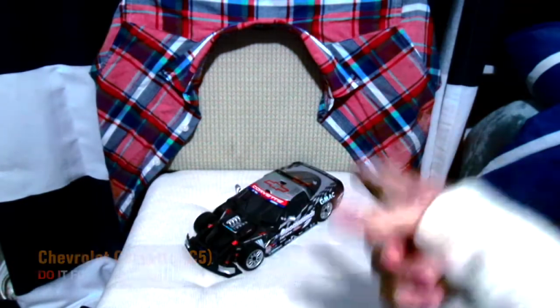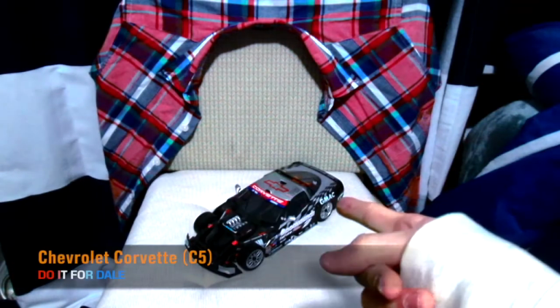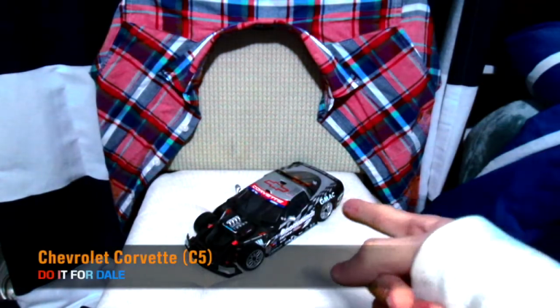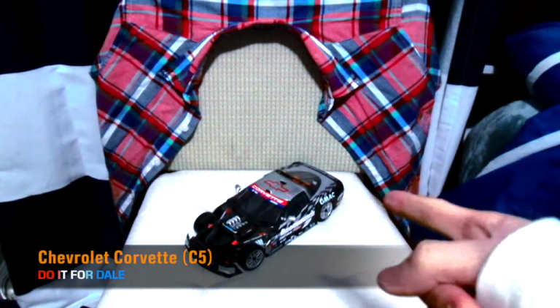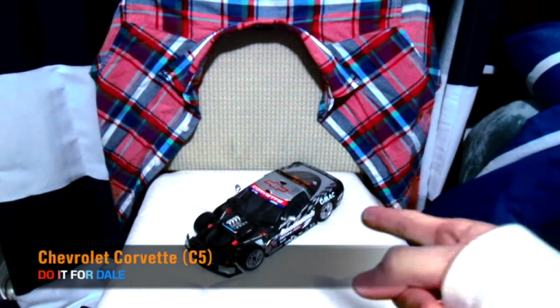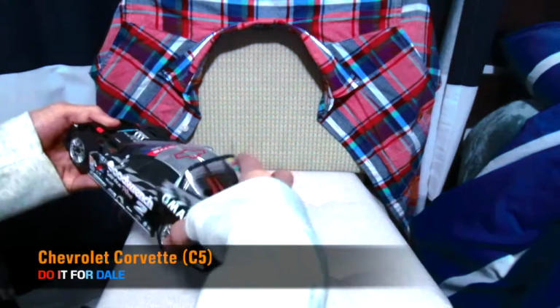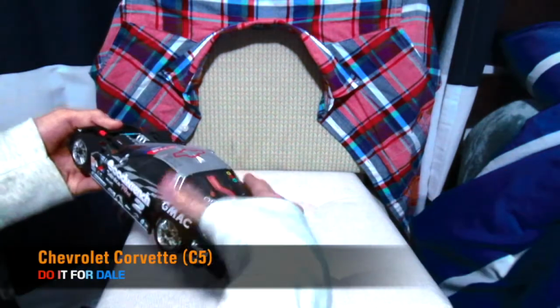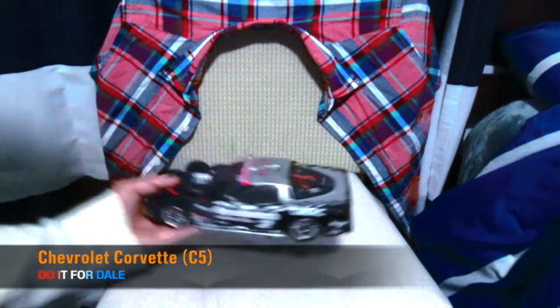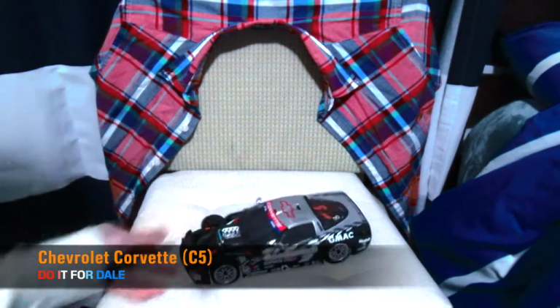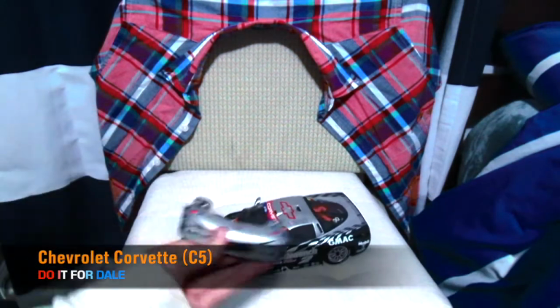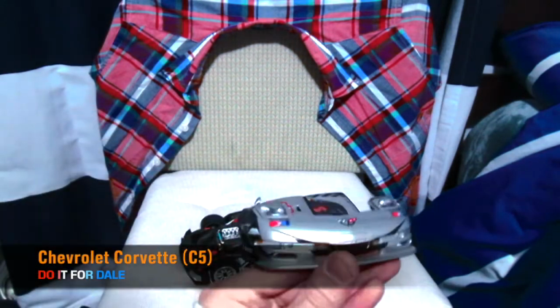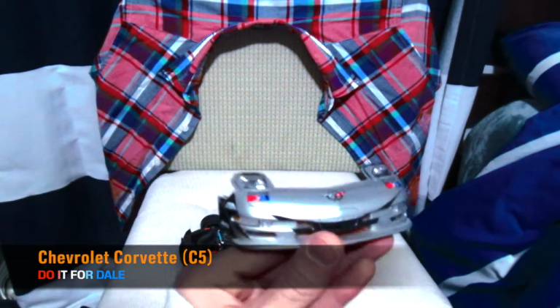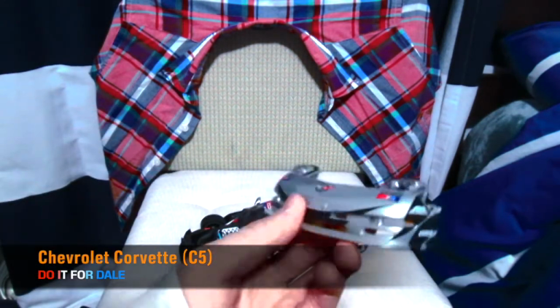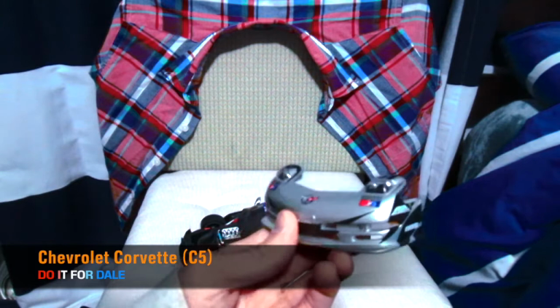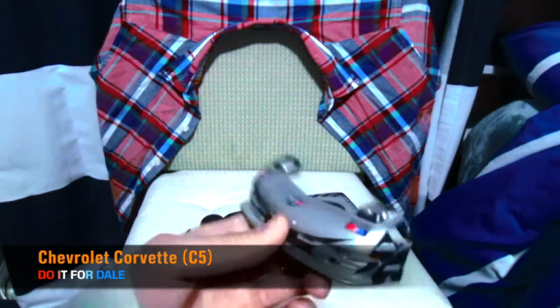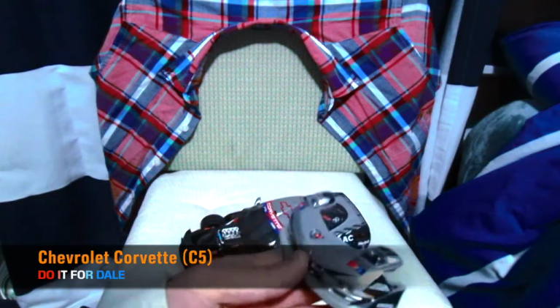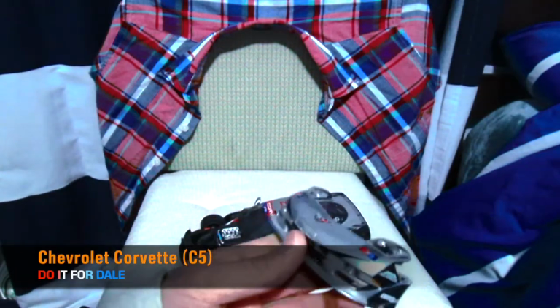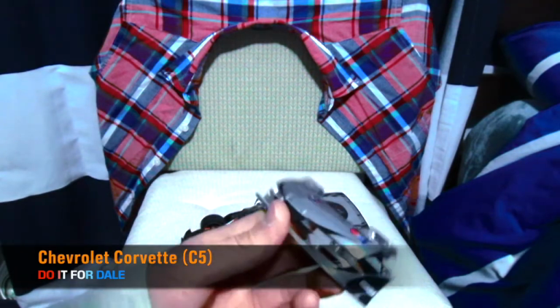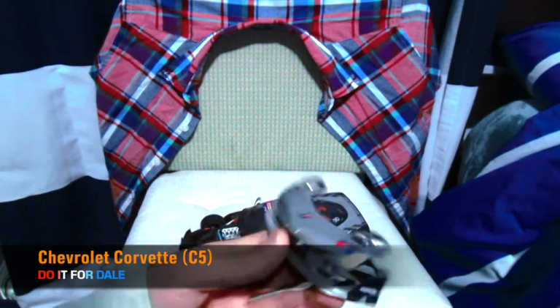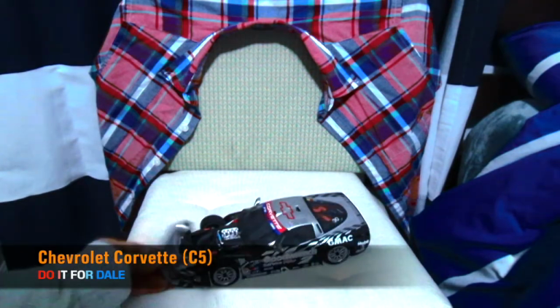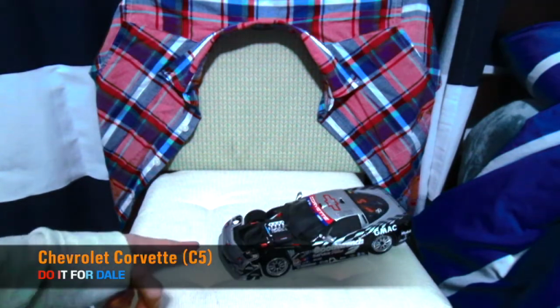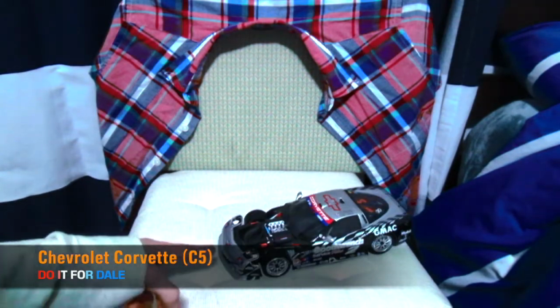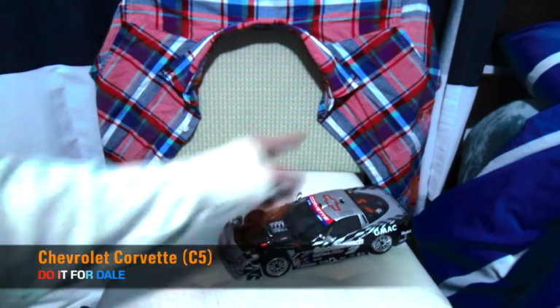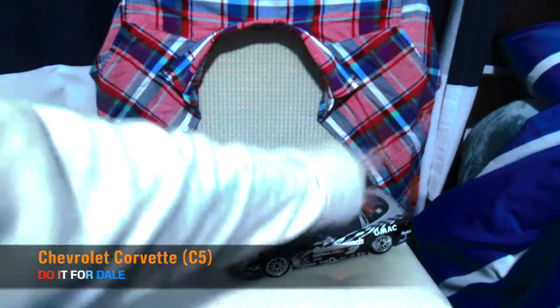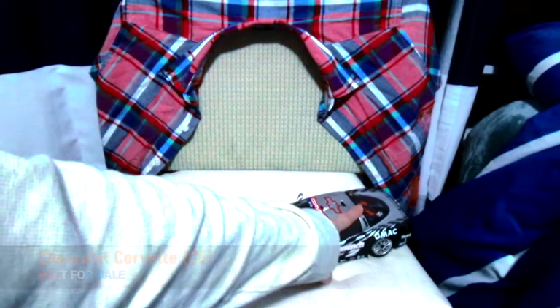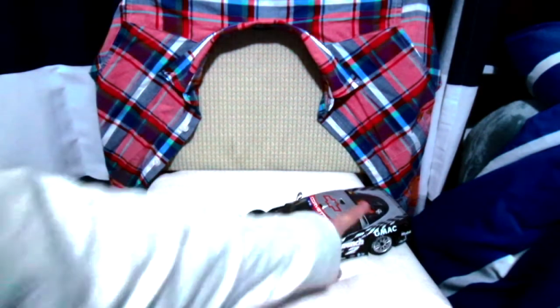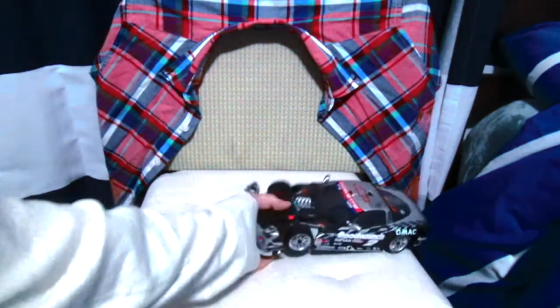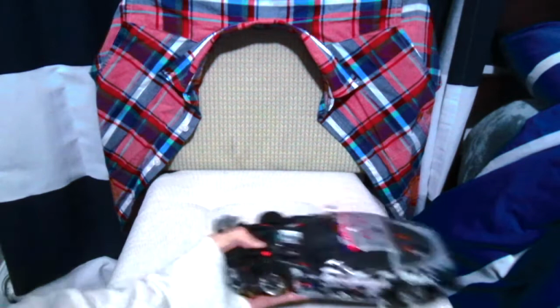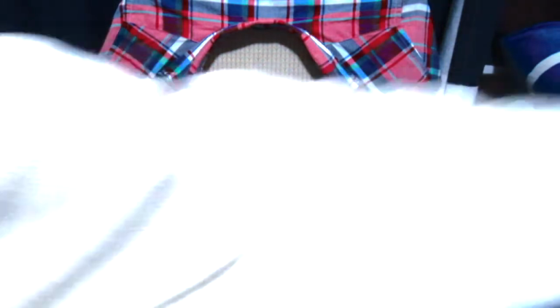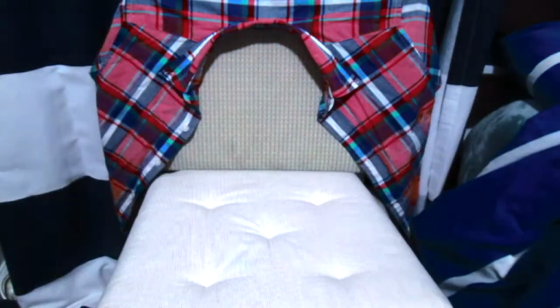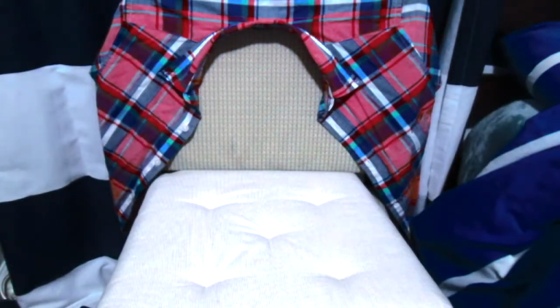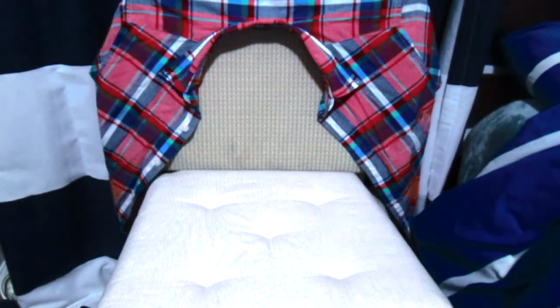This is another Corvette — this is a C5. It's got those special headlight pop-ups that Street Speed finds super ugly. Maybe I could build that. Alright, last but not least...